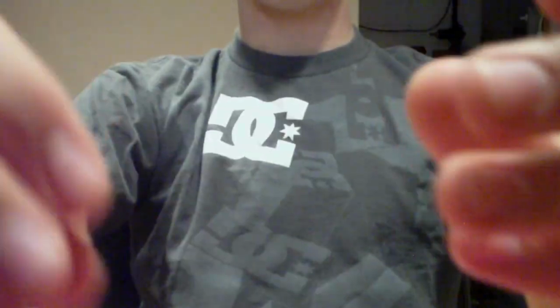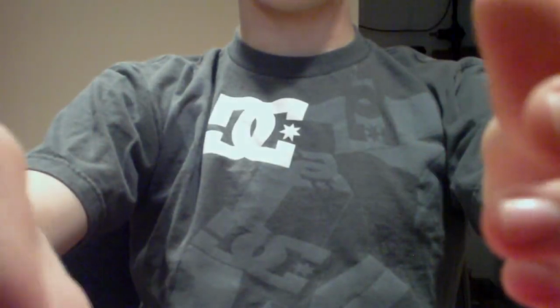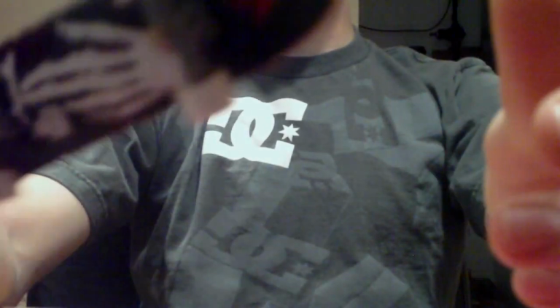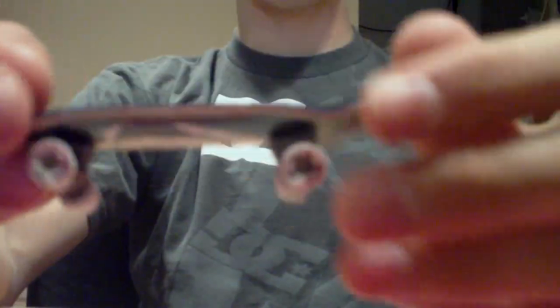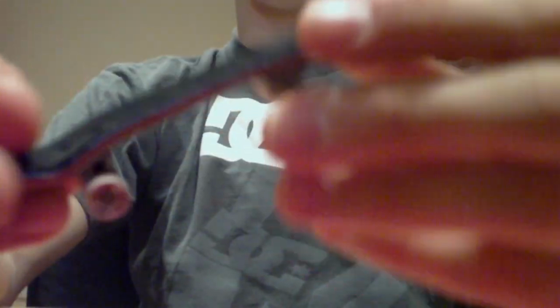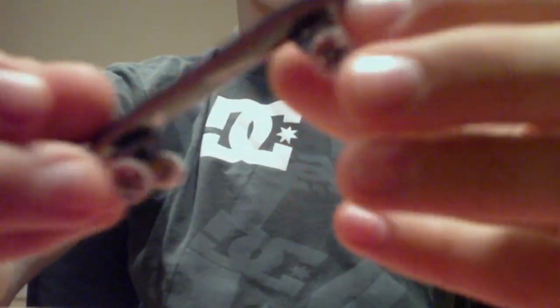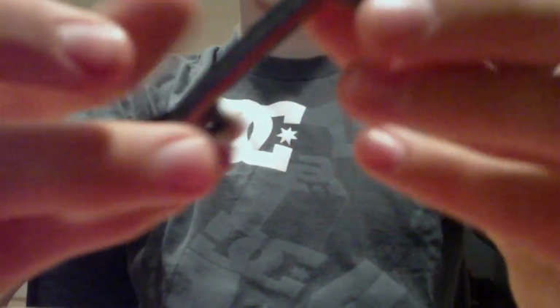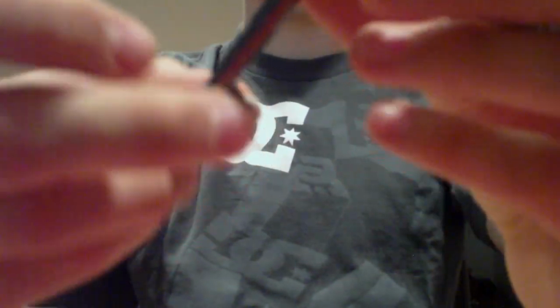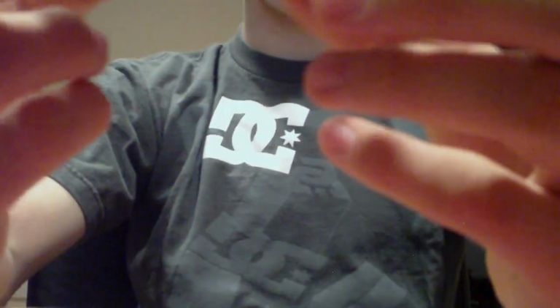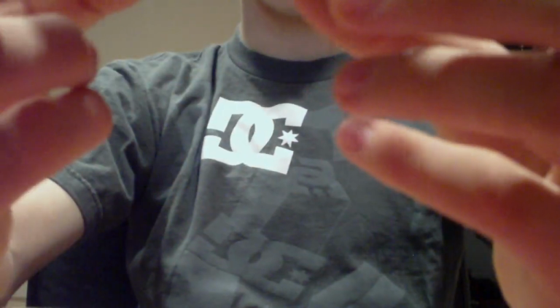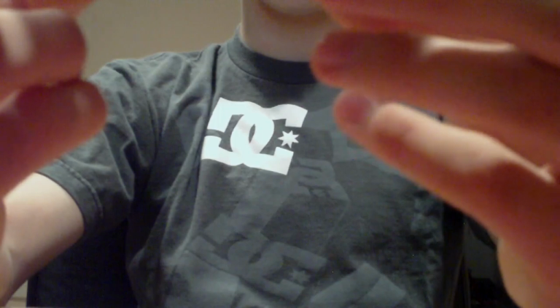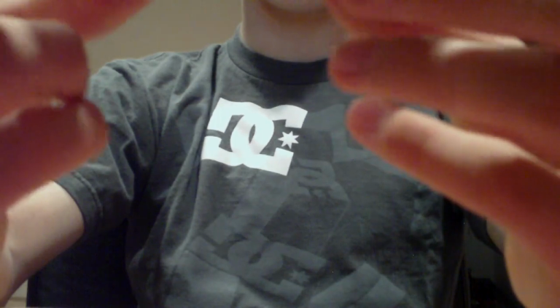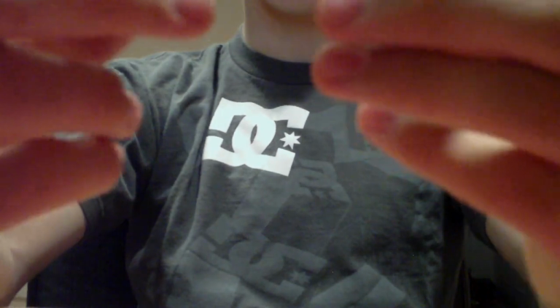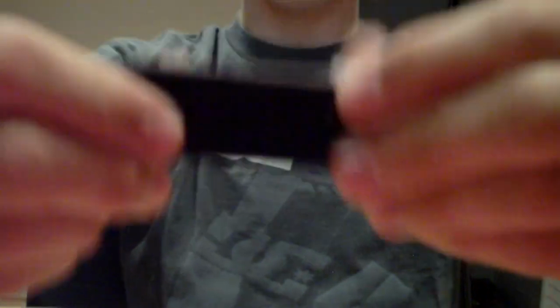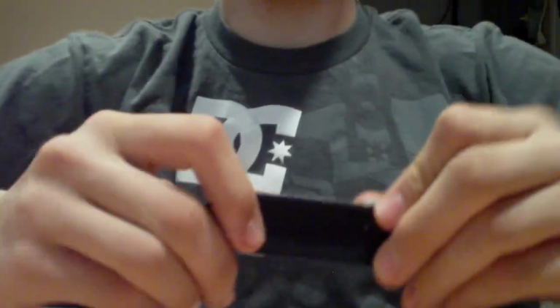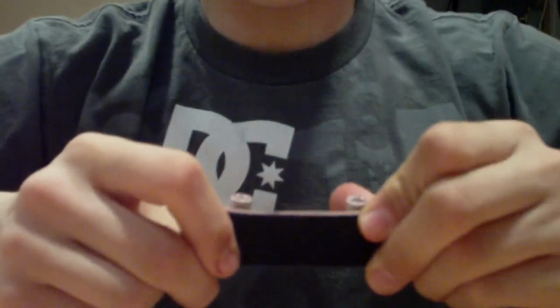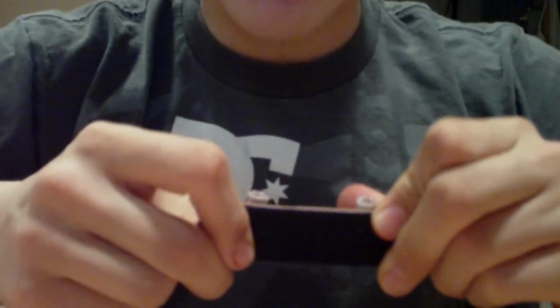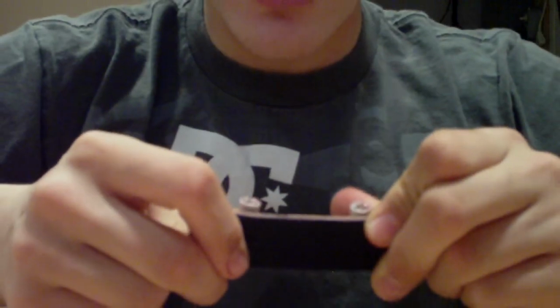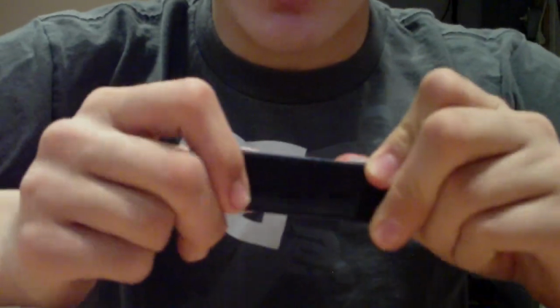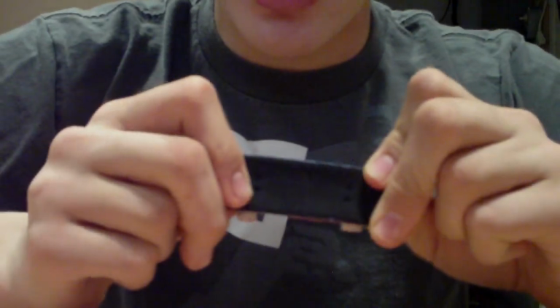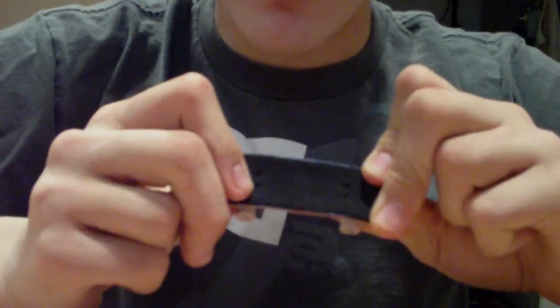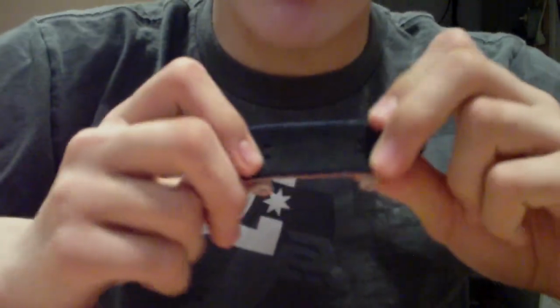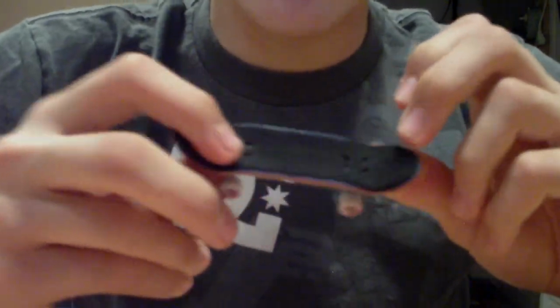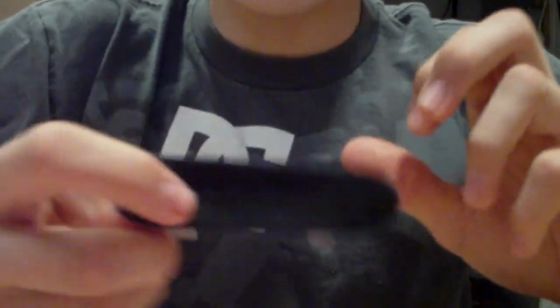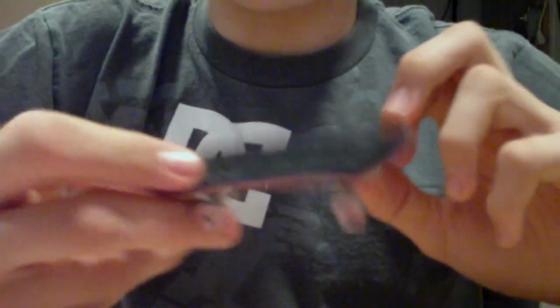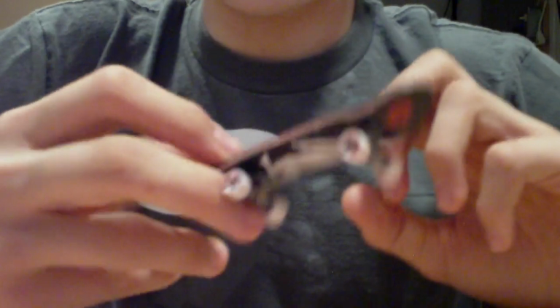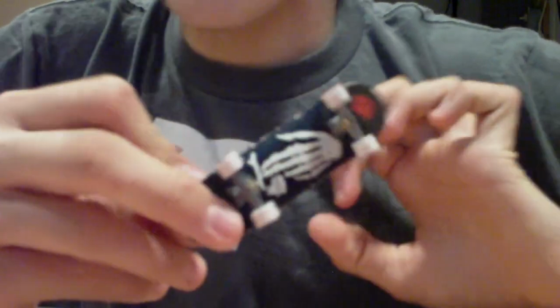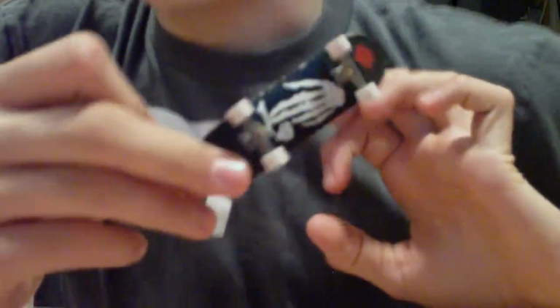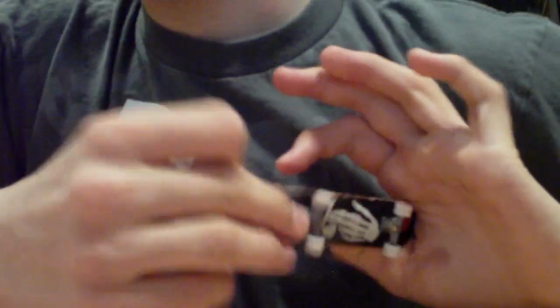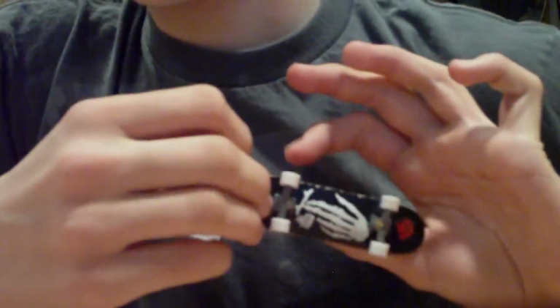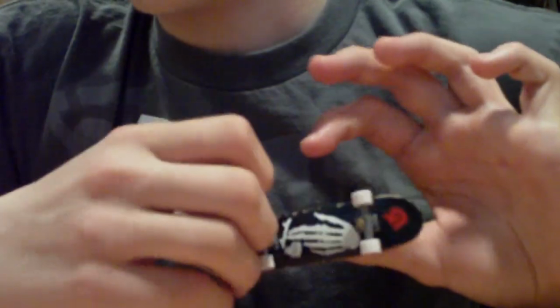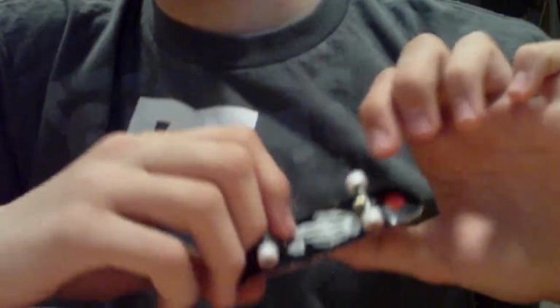It comes complete, so if you want a complete deck just get it. Or go to like Fingerdex or Perlwood or something and get a nicer one. I give it like a 6, to be honest.